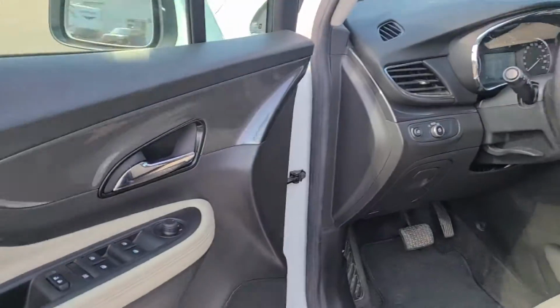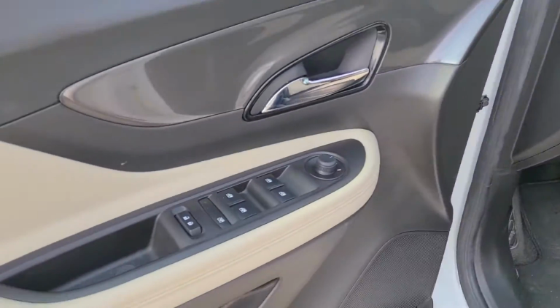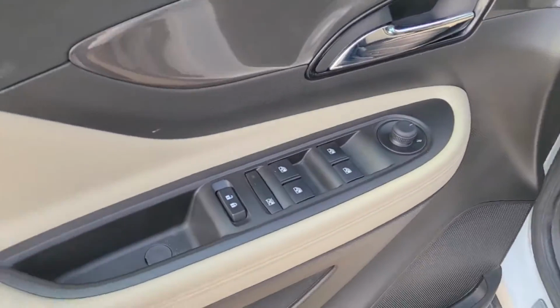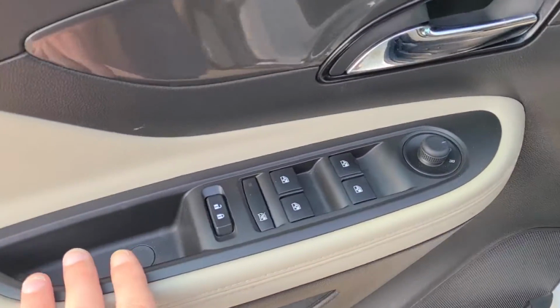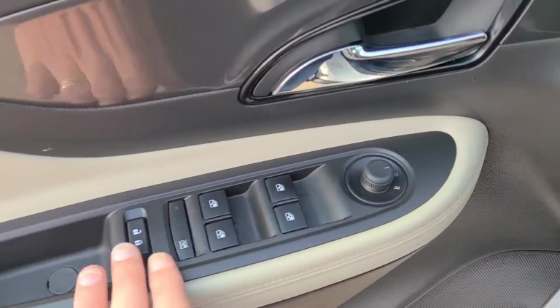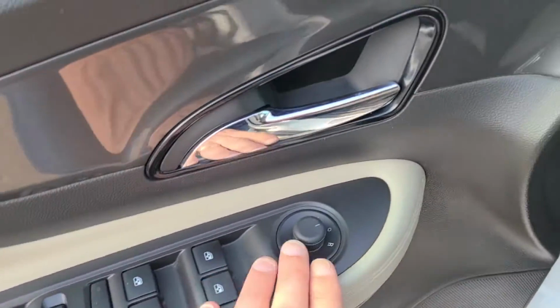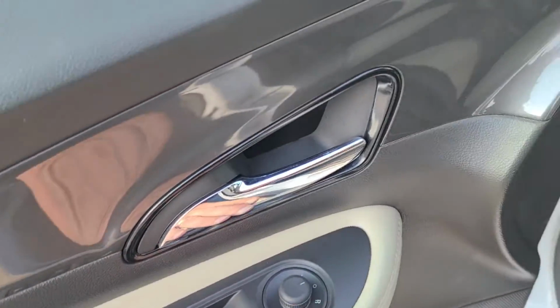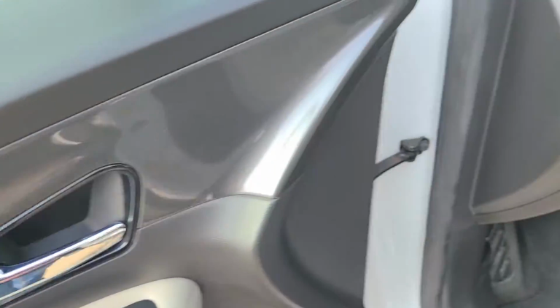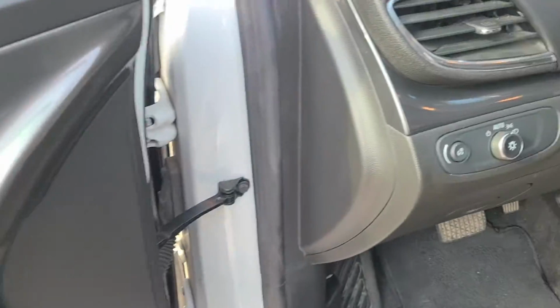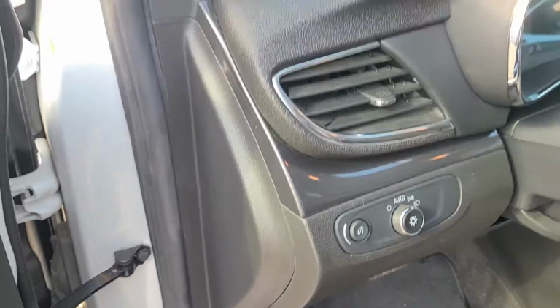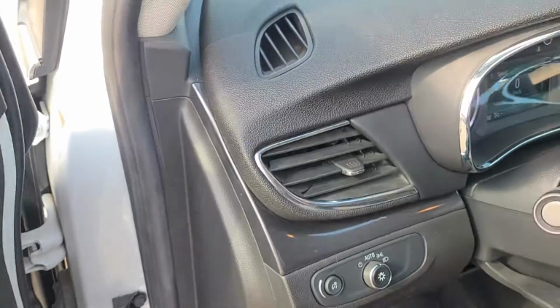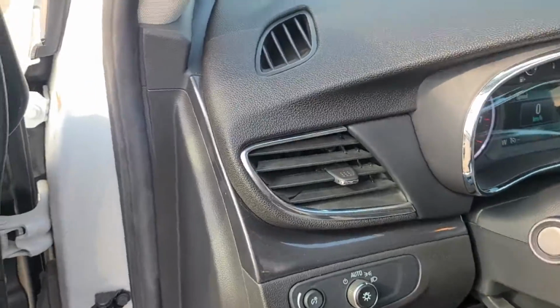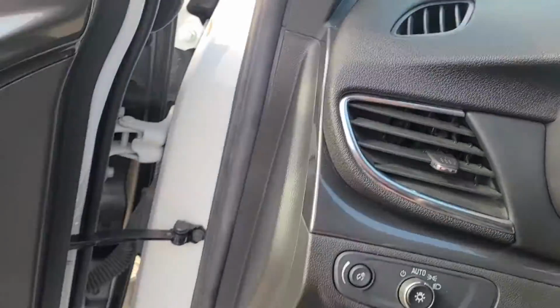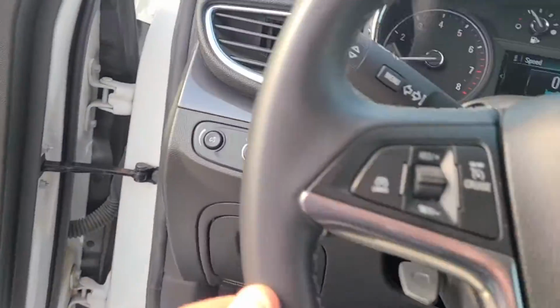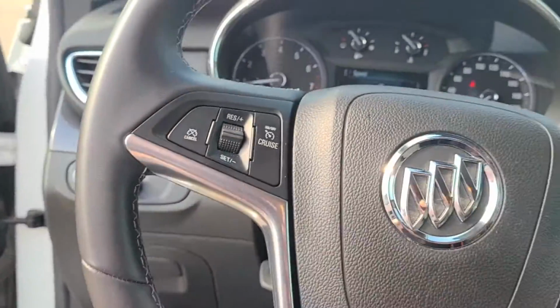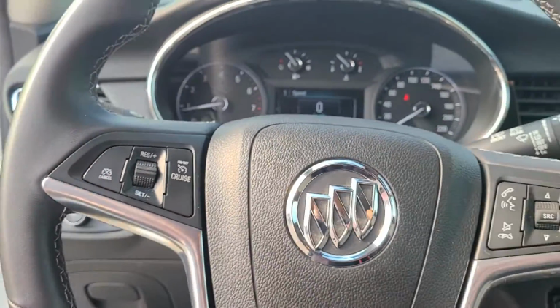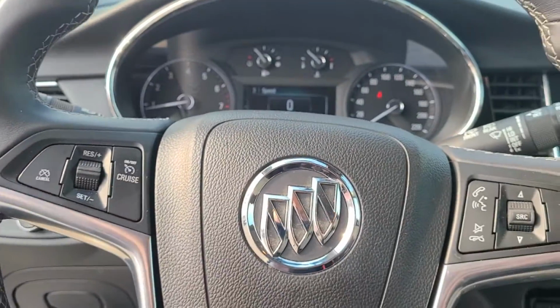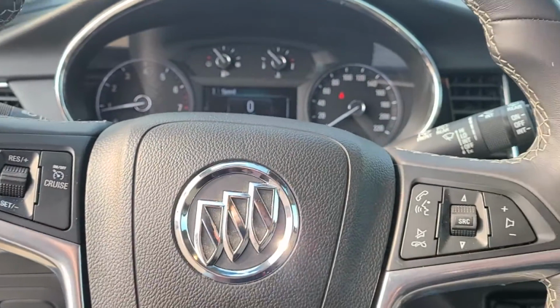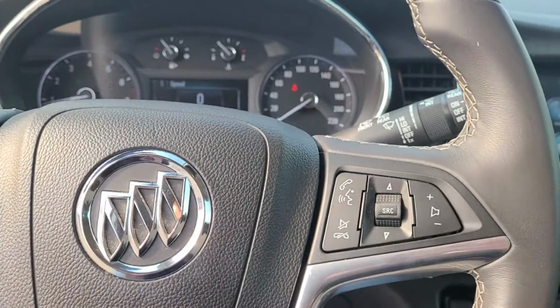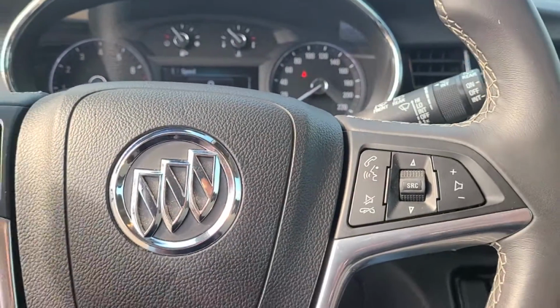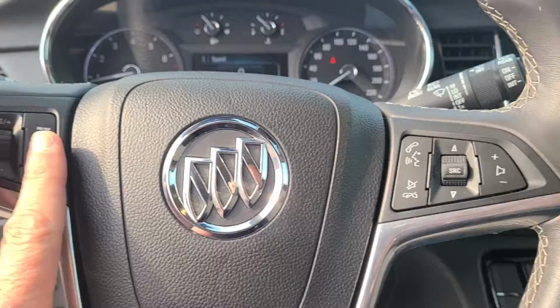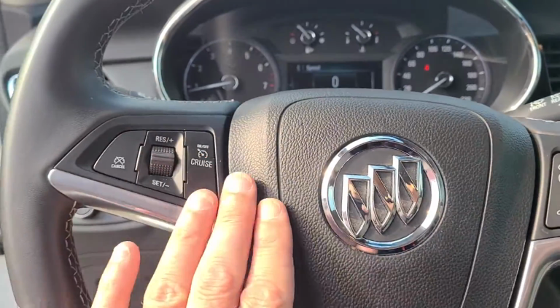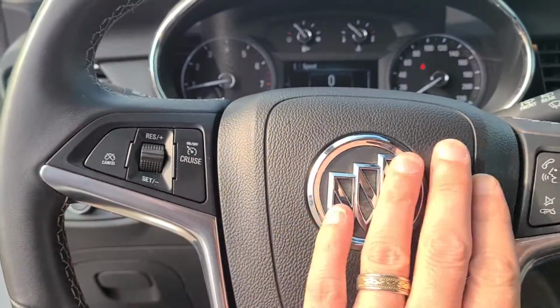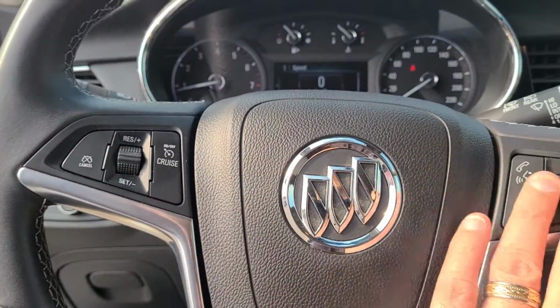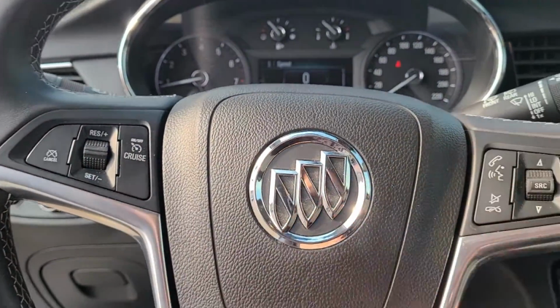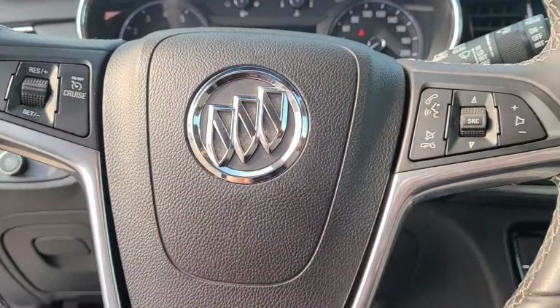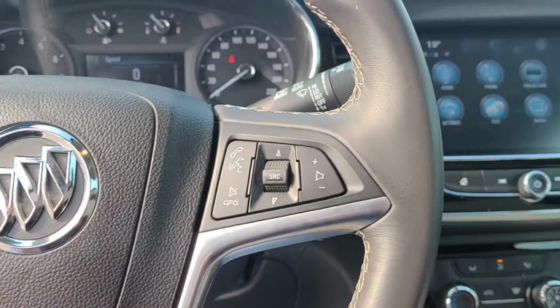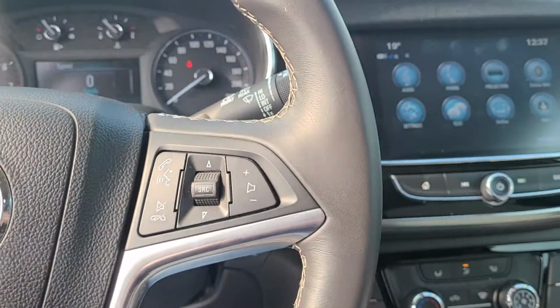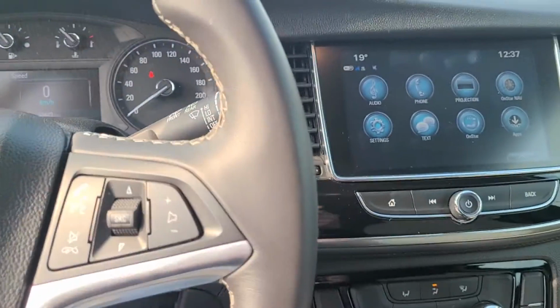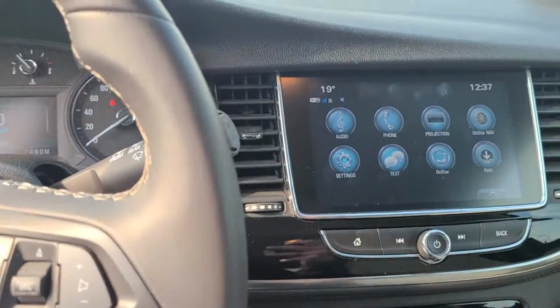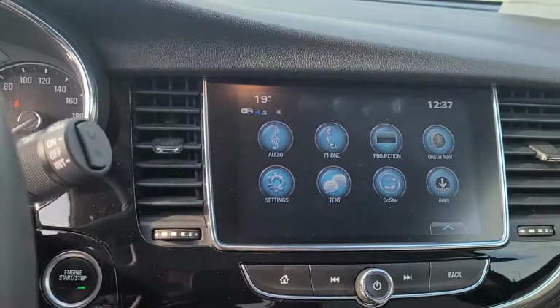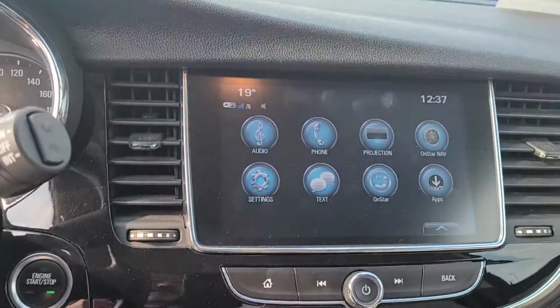Of course, you have all your standard power options — windows, locks, mirrors, auto headlights — and a tilt and telescopic steering wheel with all your controls right here: cruise control, radio controls, phone controls, all that good stuff.